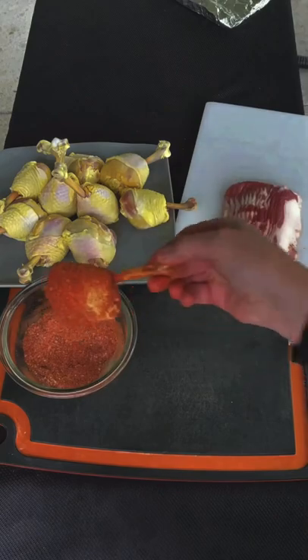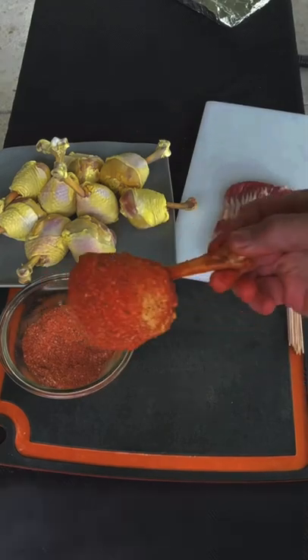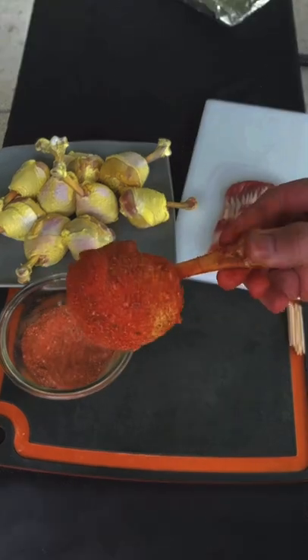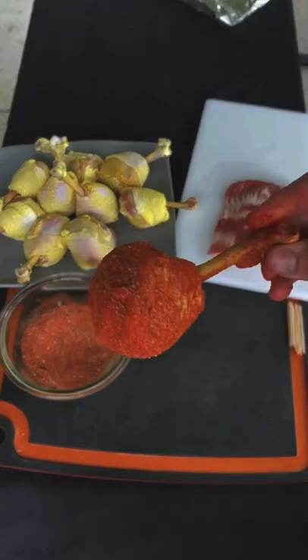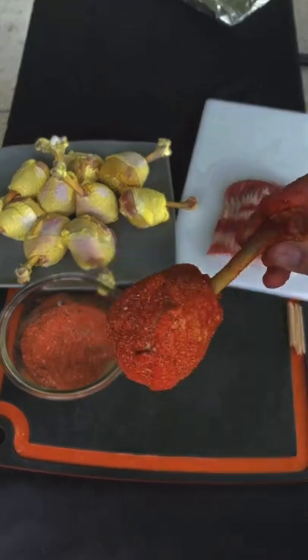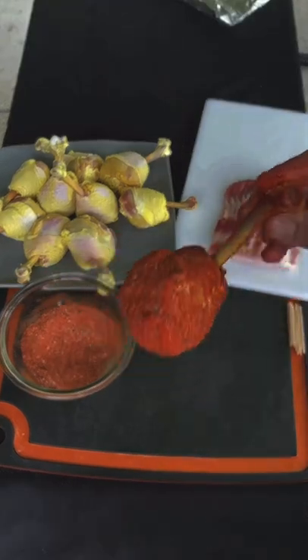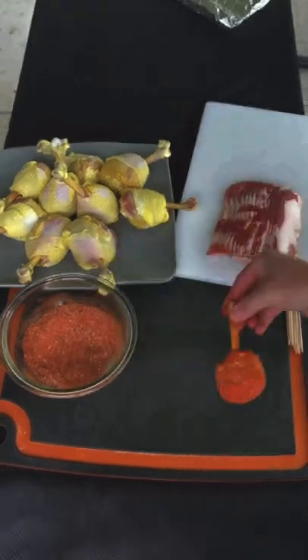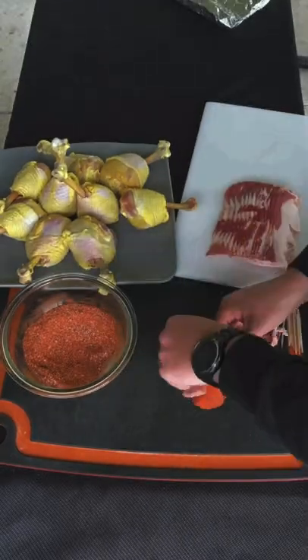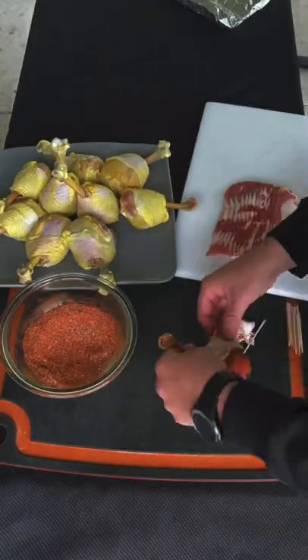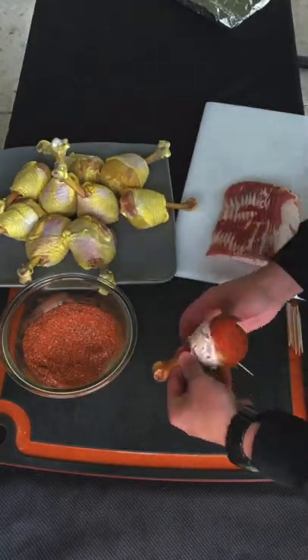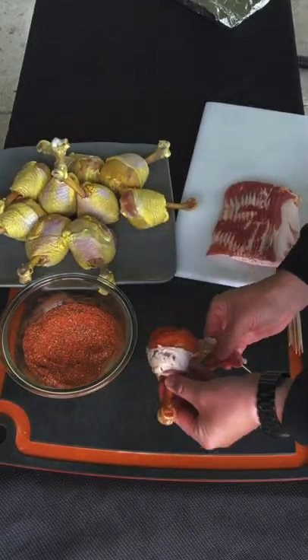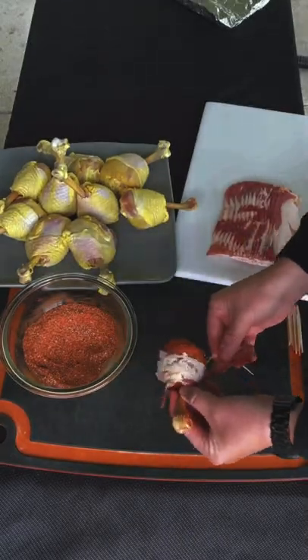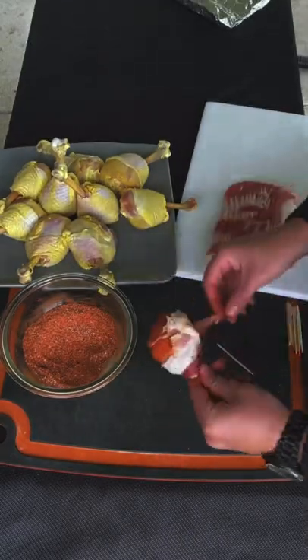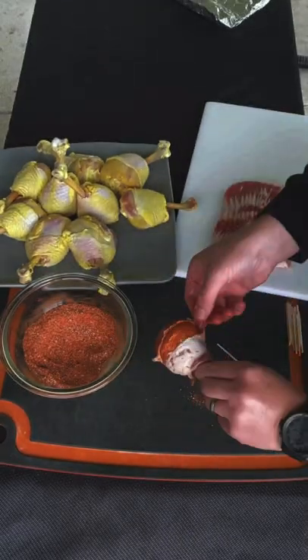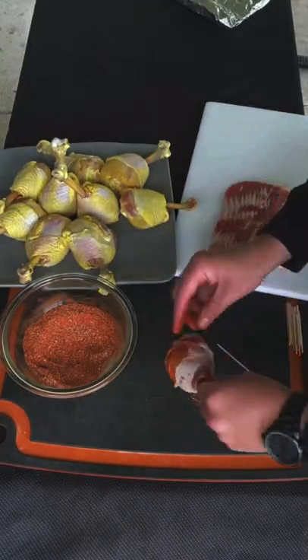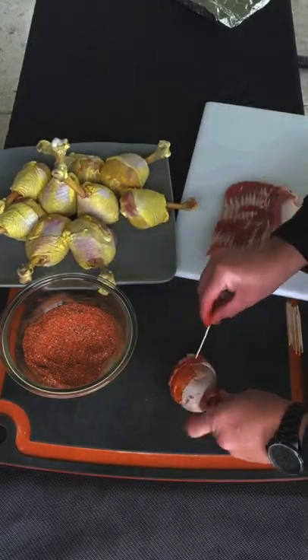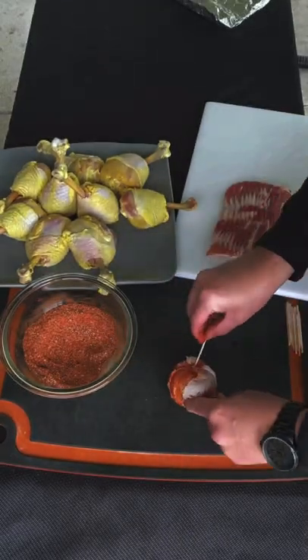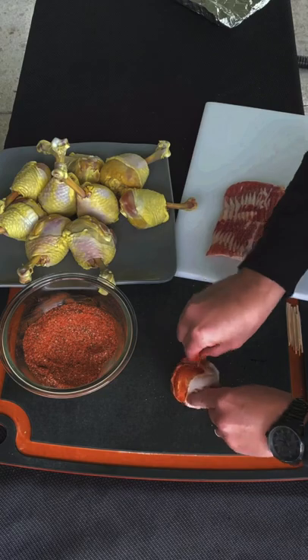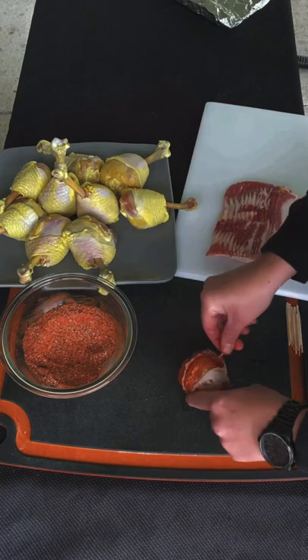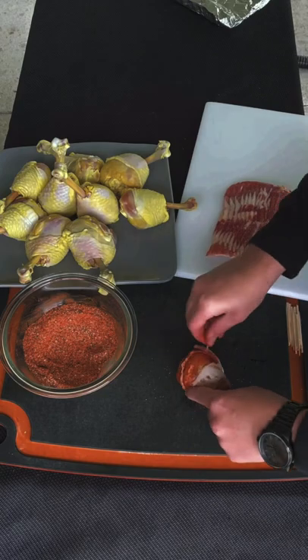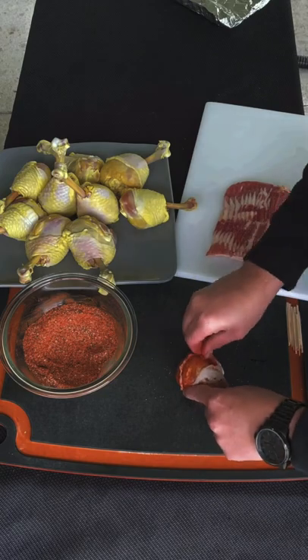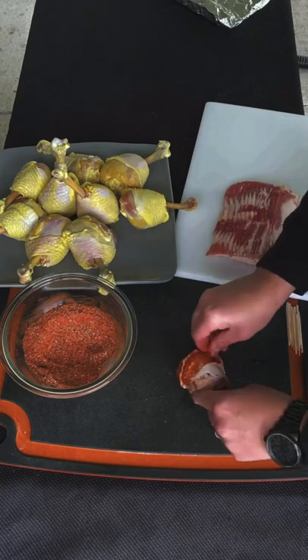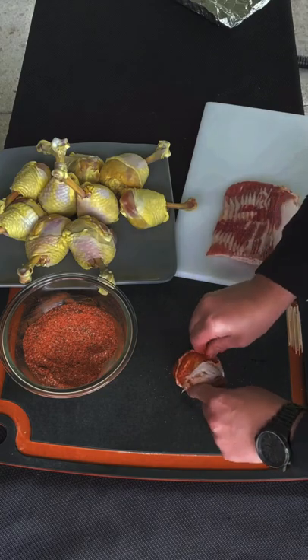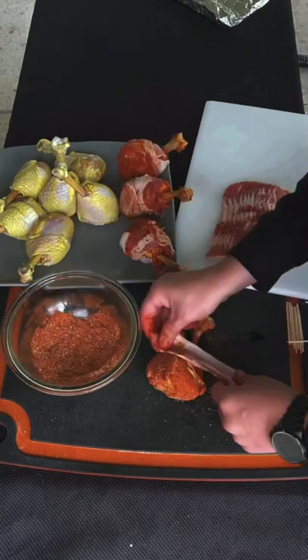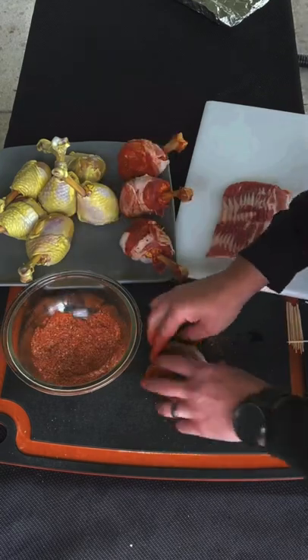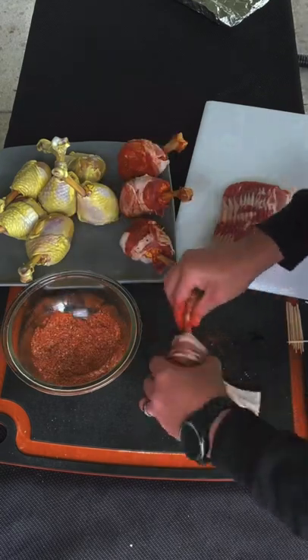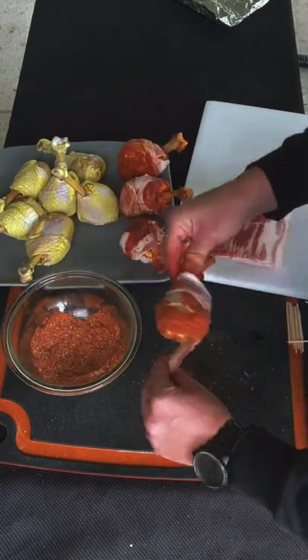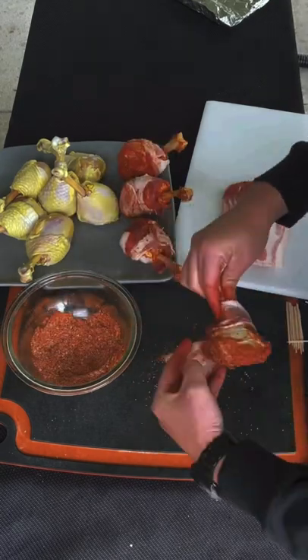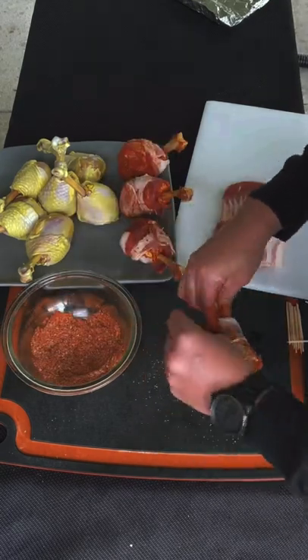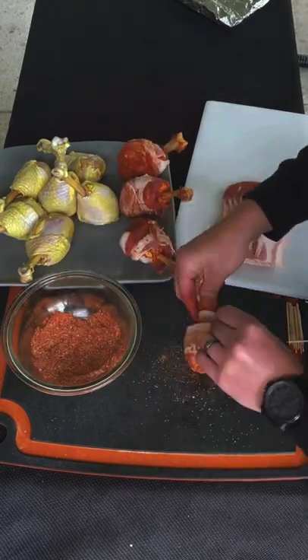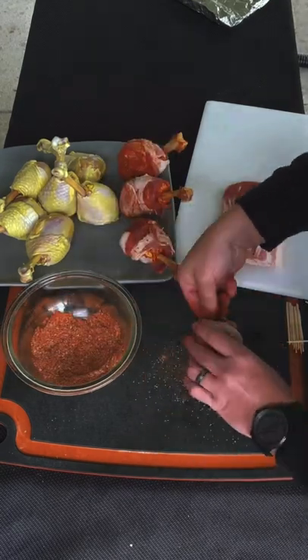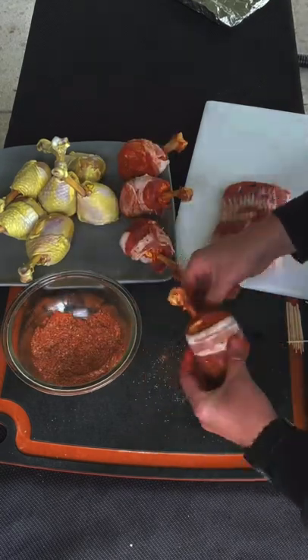The next day, wash the brine off and apply a generous layer of your Nashville hot seasoning. Now wrap with one strip of bacon, using a toothpick to hold them in place.